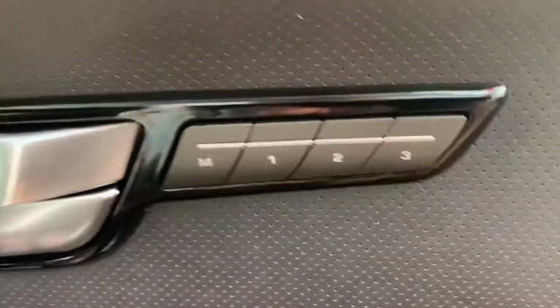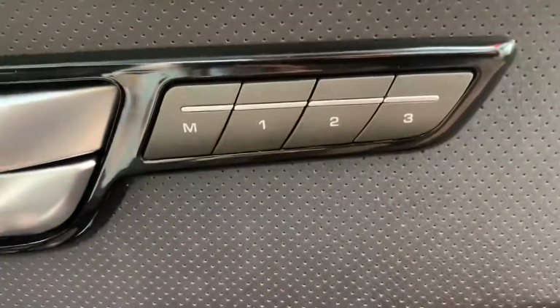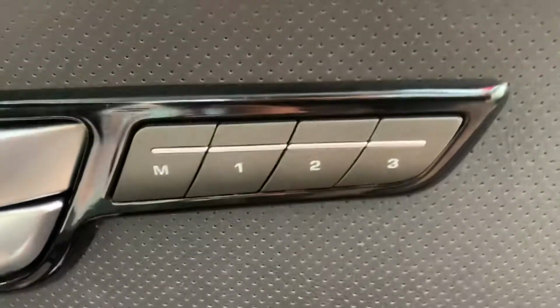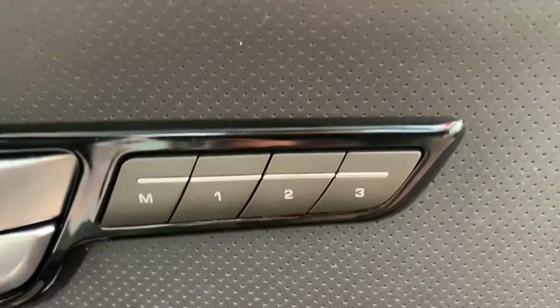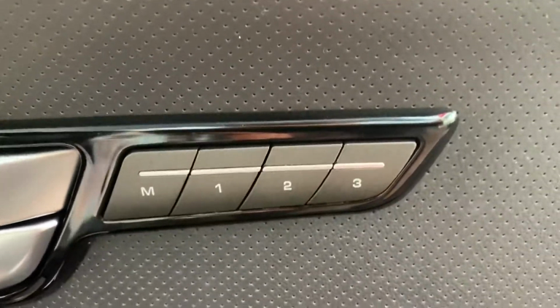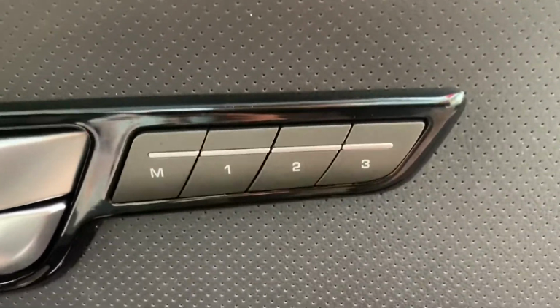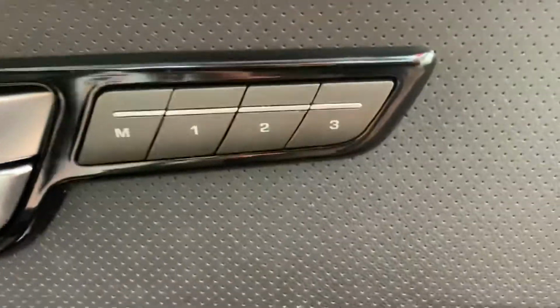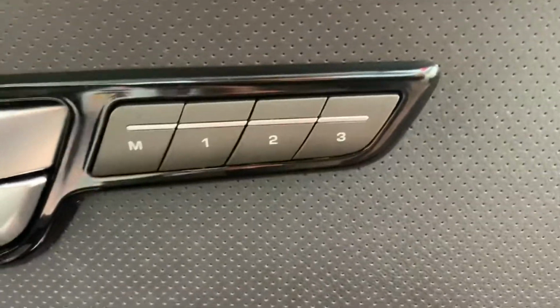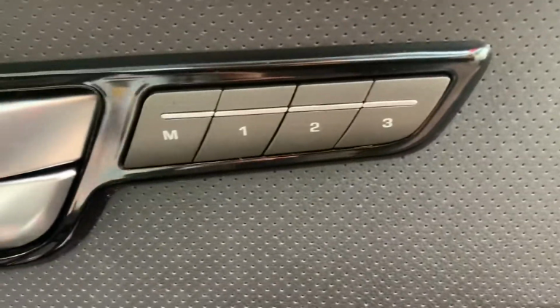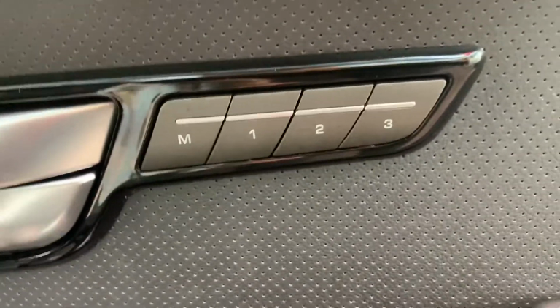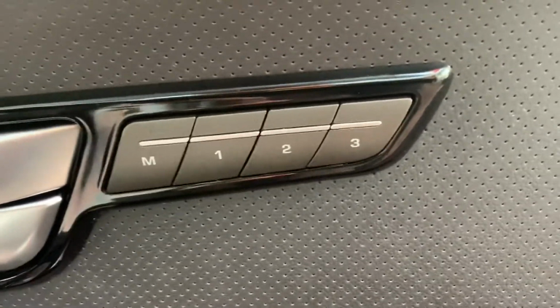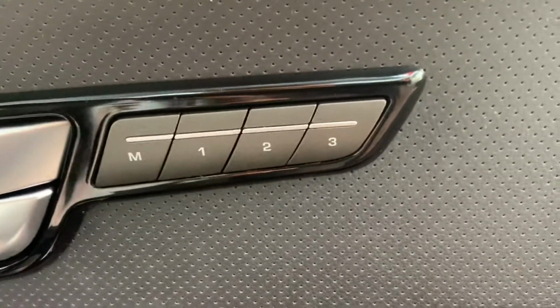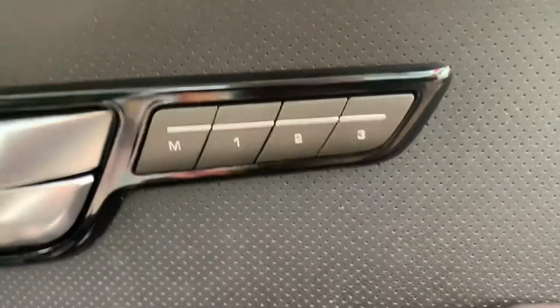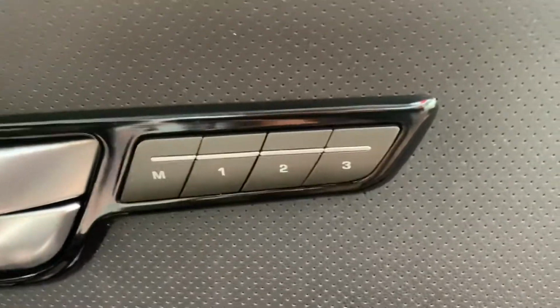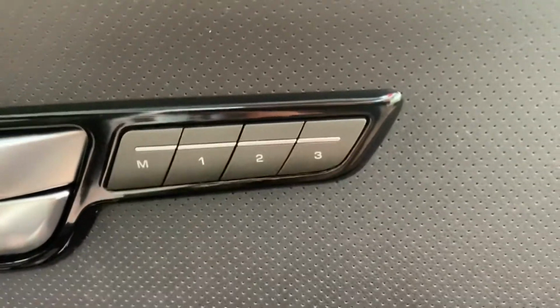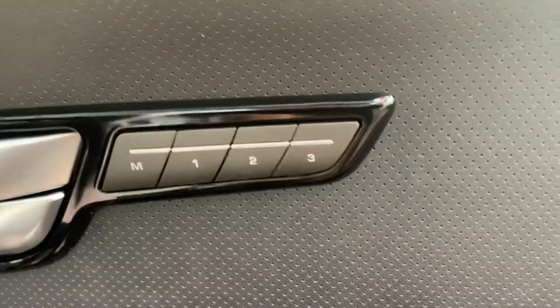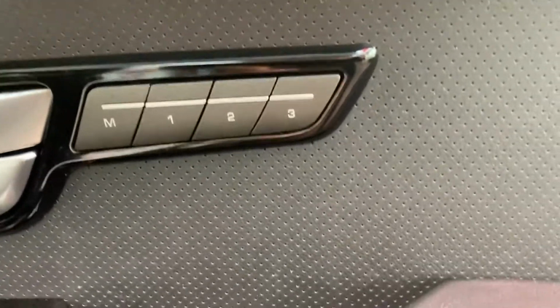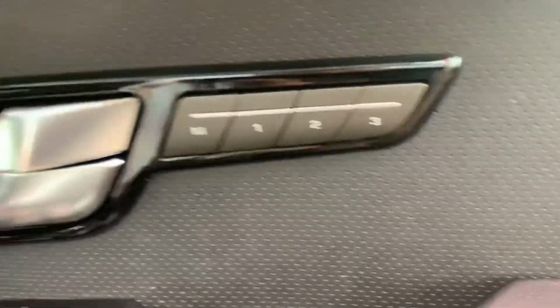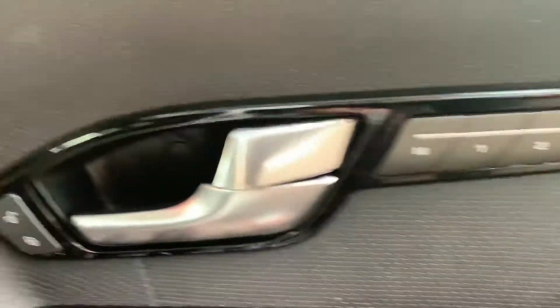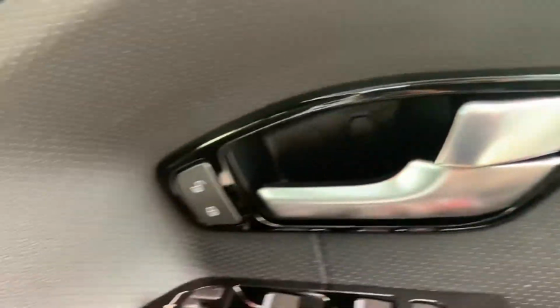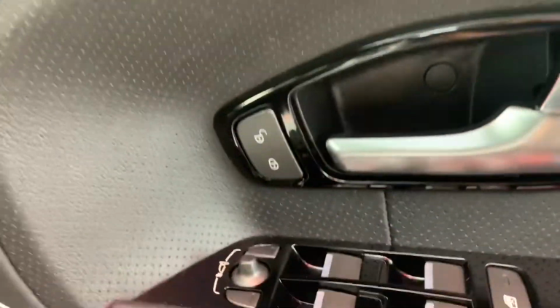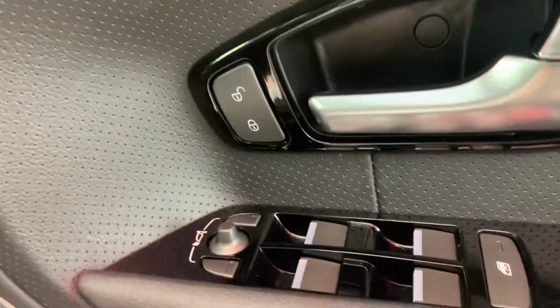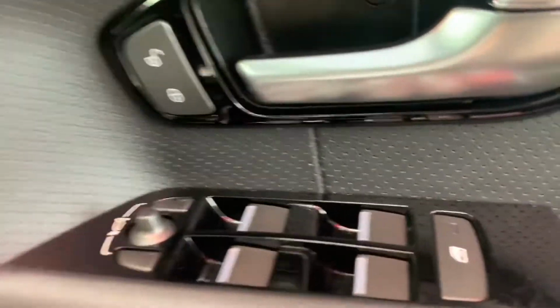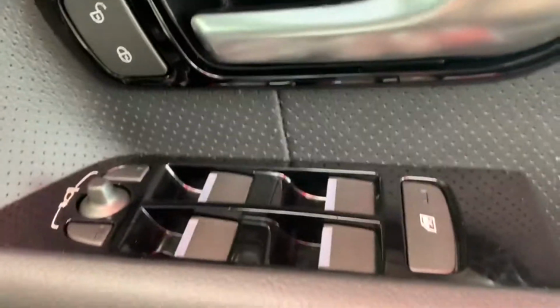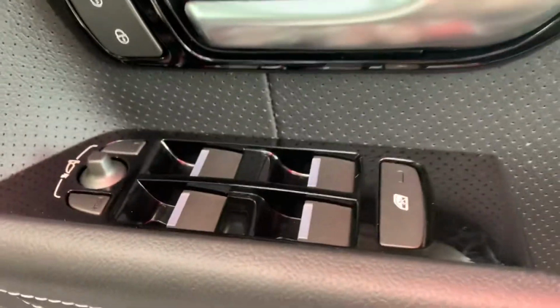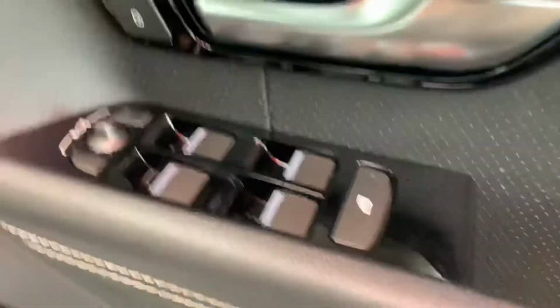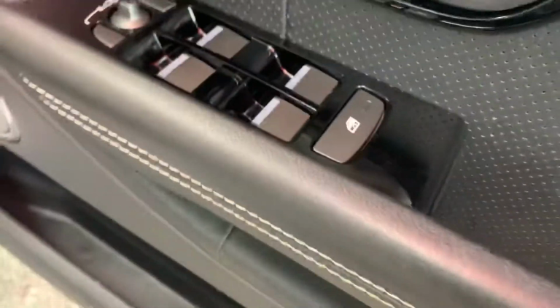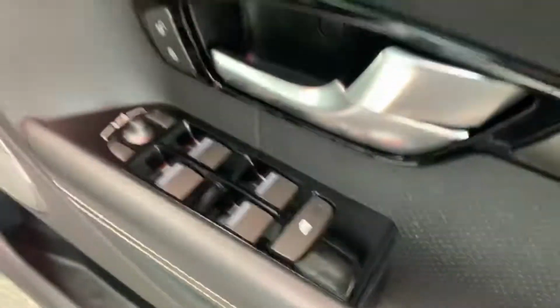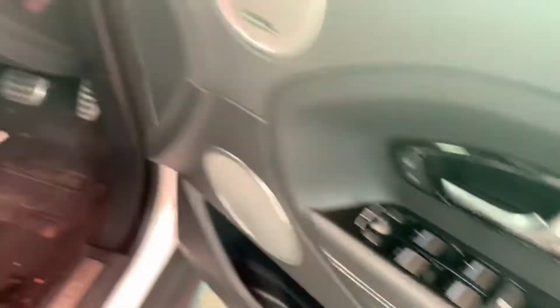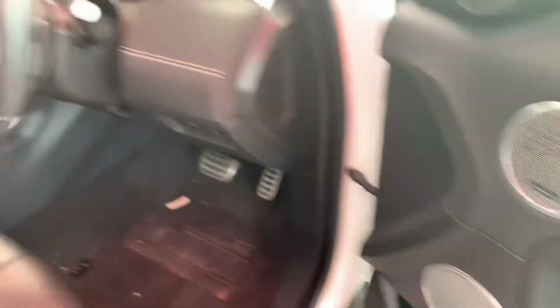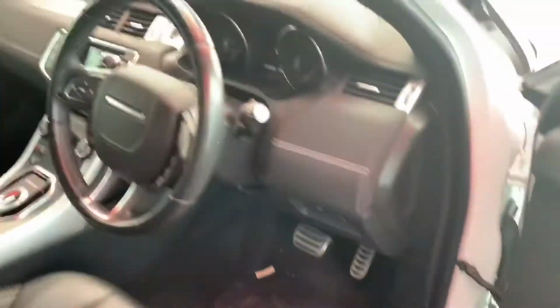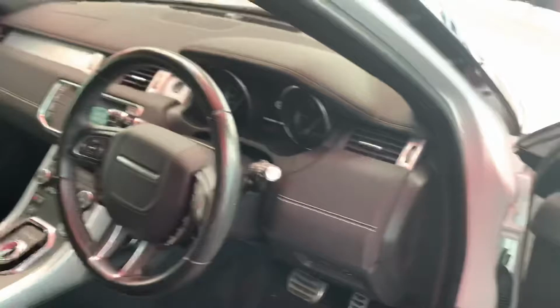You do have the memory driver's seat with up to three settings — so yourself Dwayne, Krista, and someone else if needed. All your power windows and power mirror controls are in there as well.